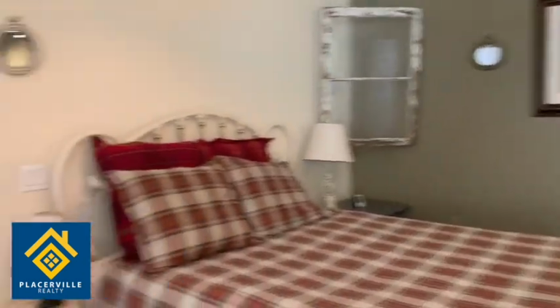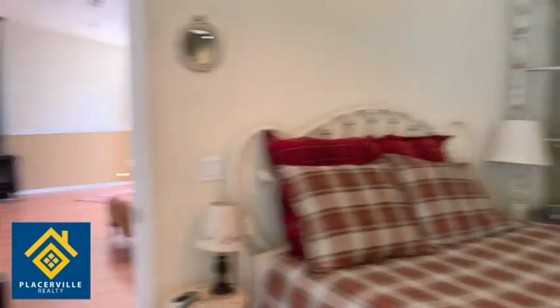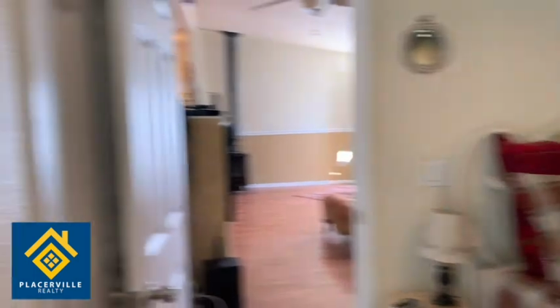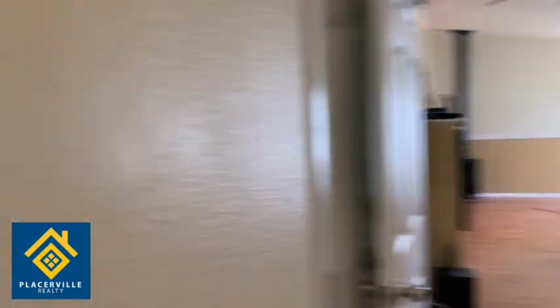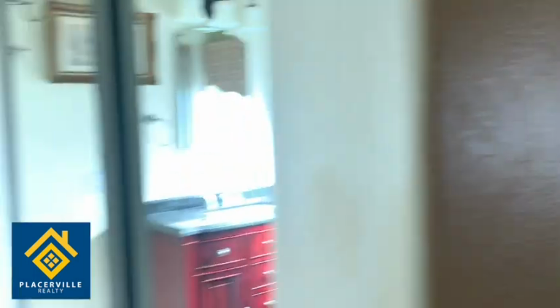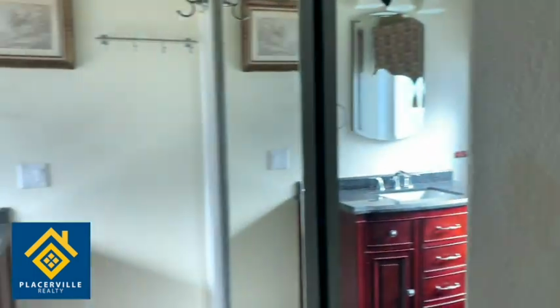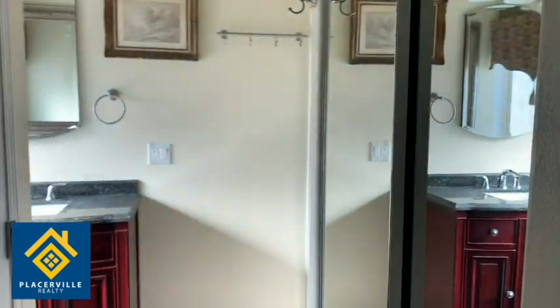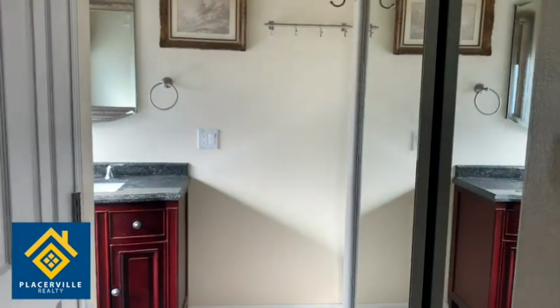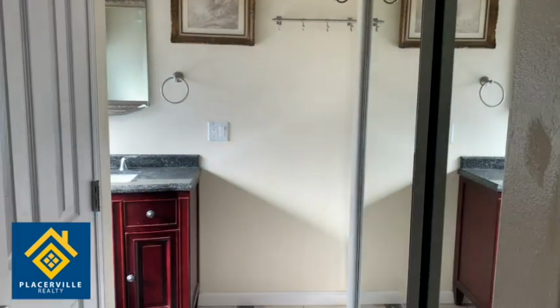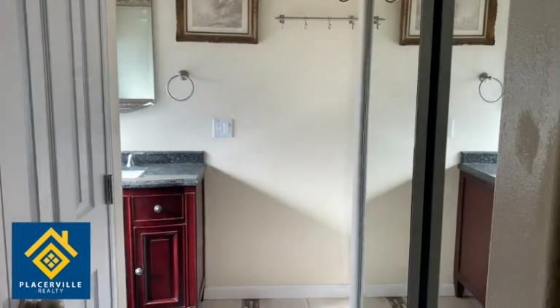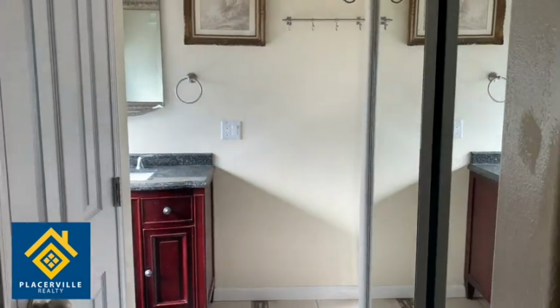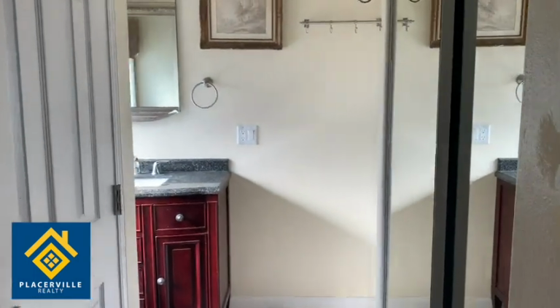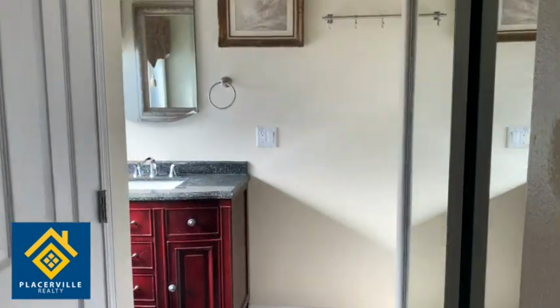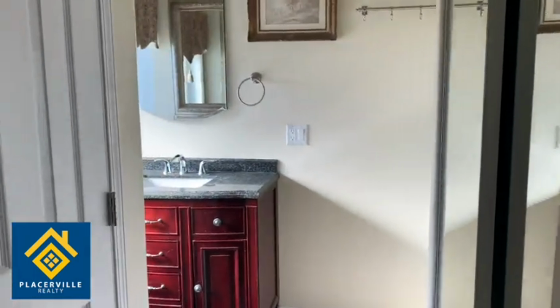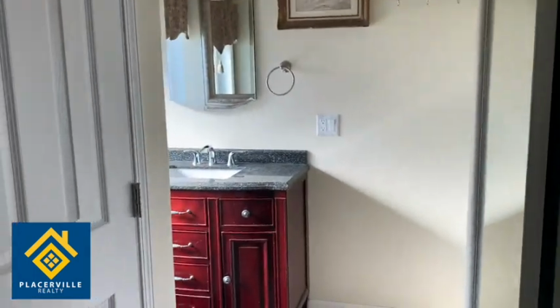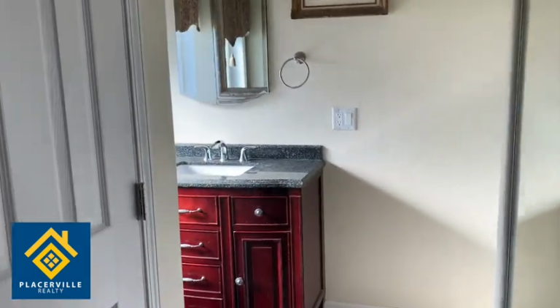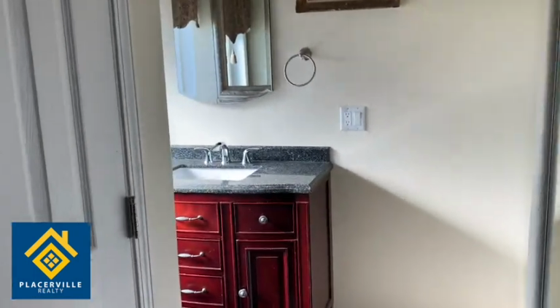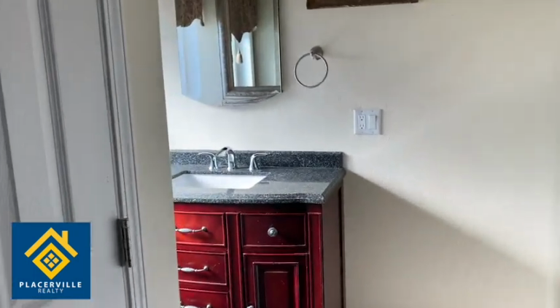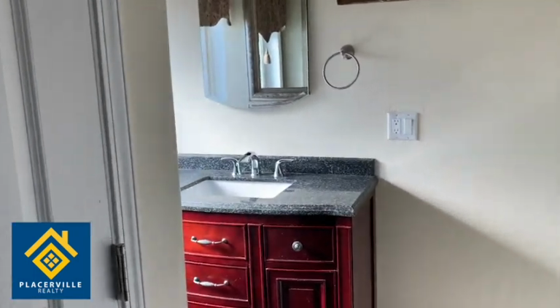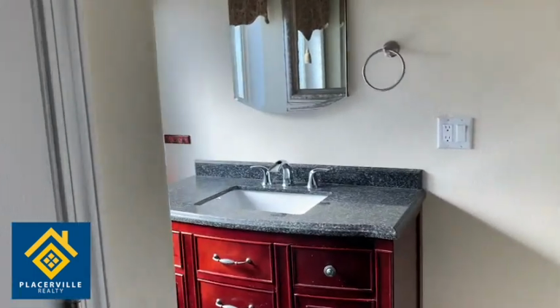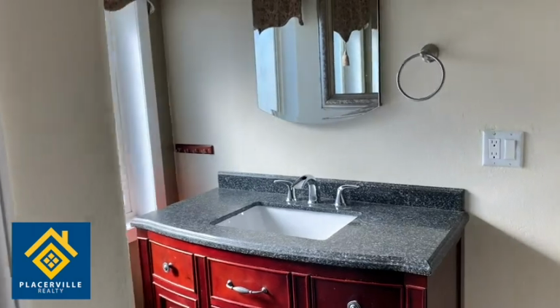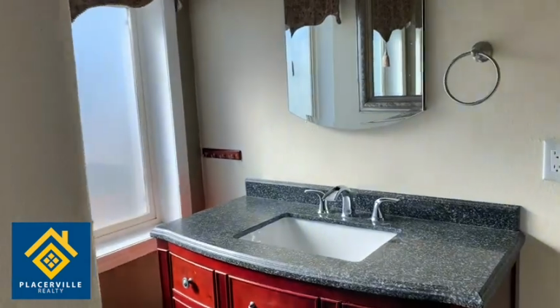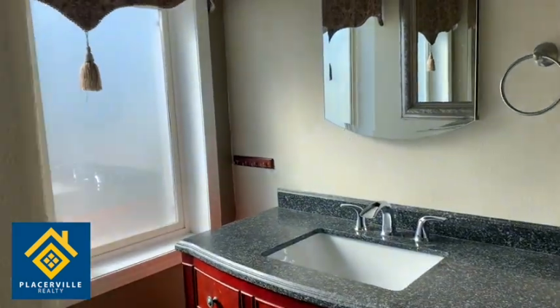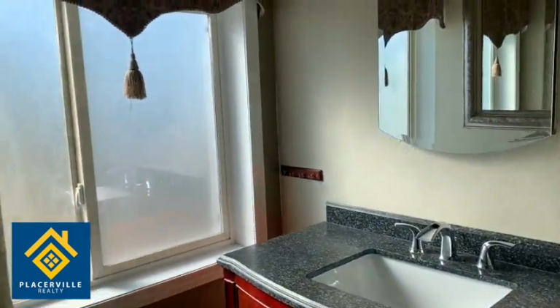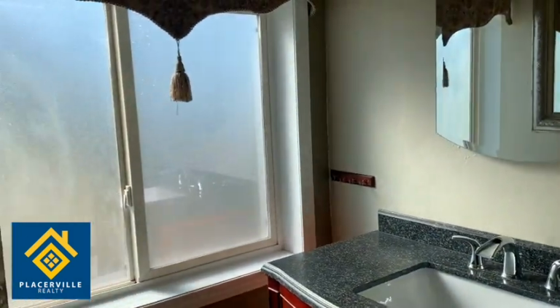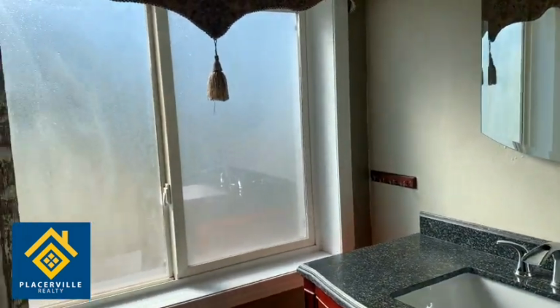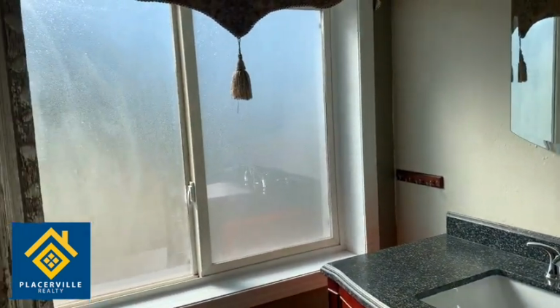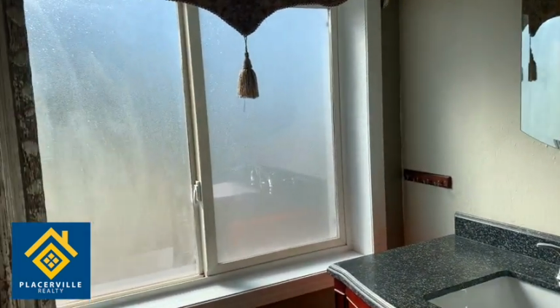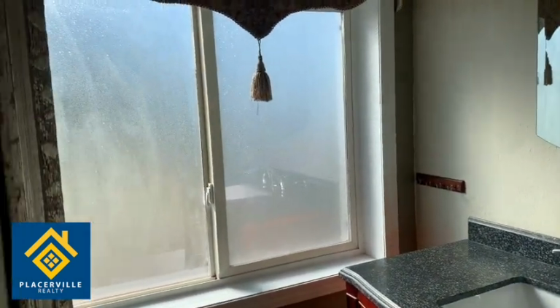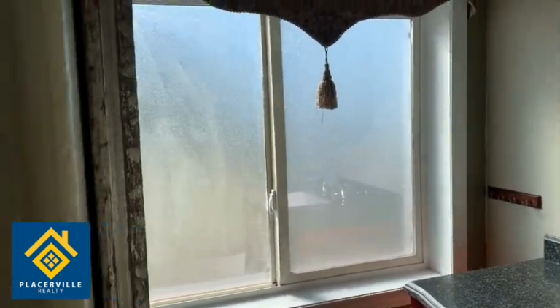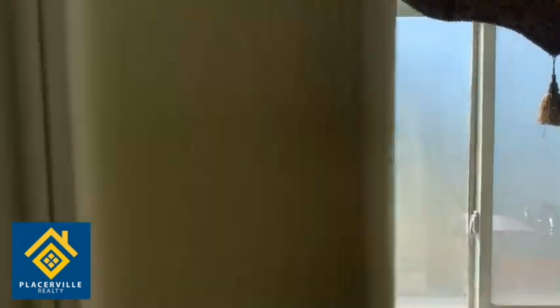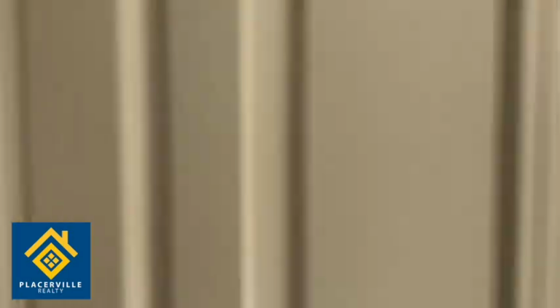Over this way we have a master bathroom with shower and sink, closet space, a big window, and lots of light.